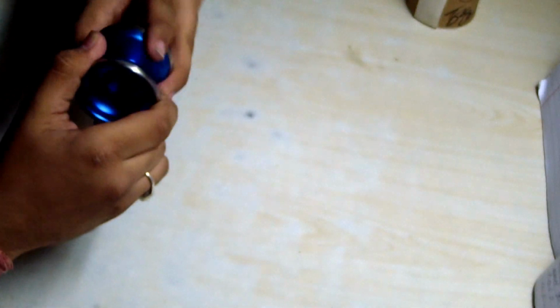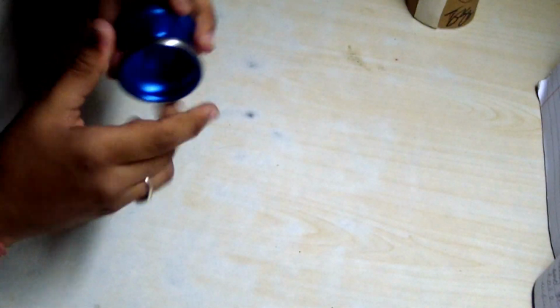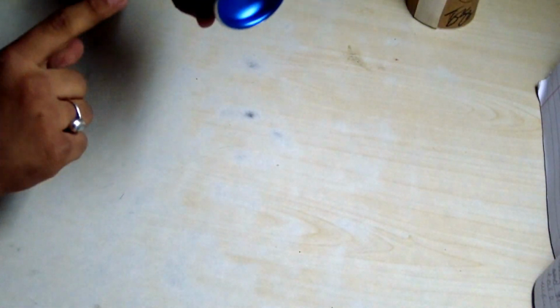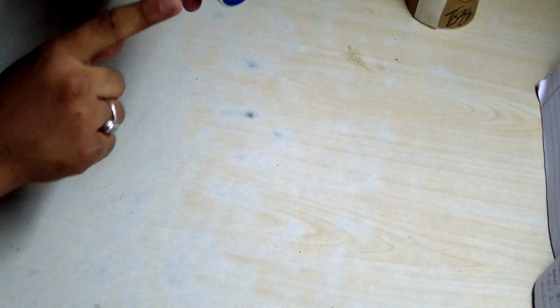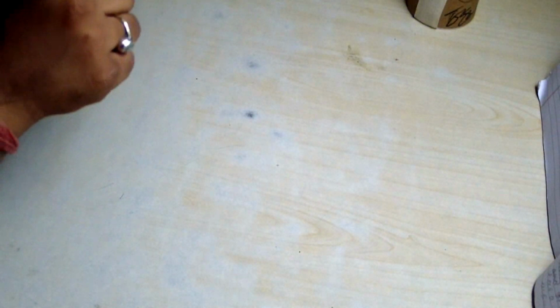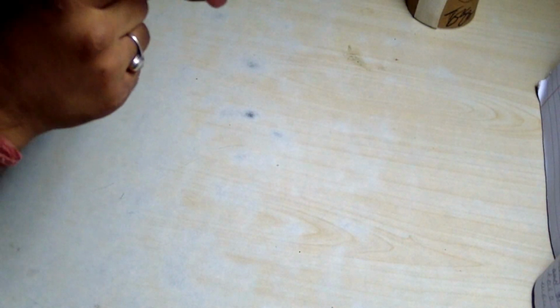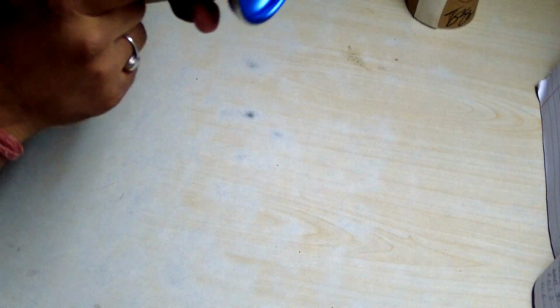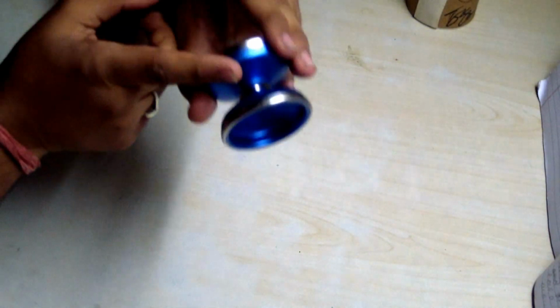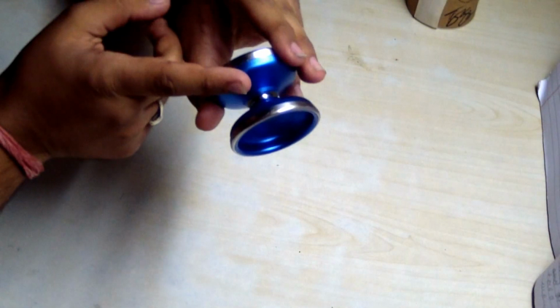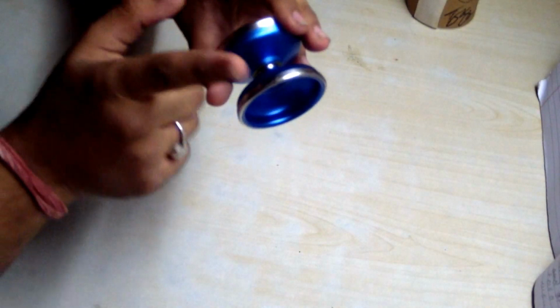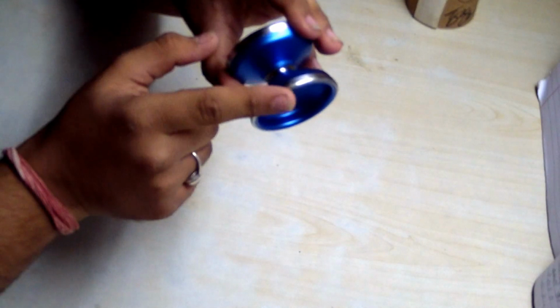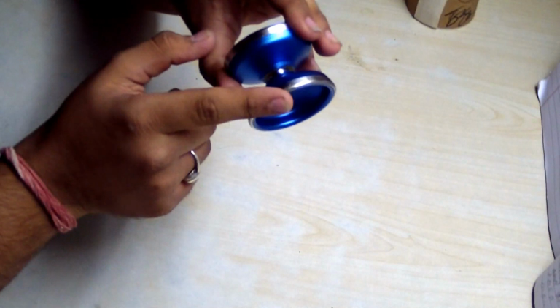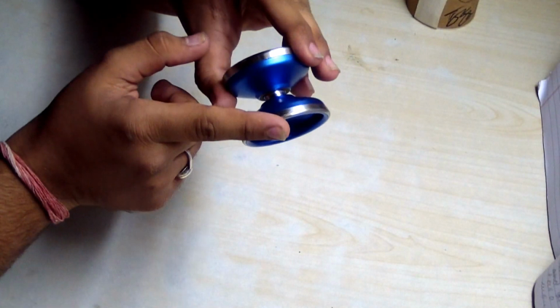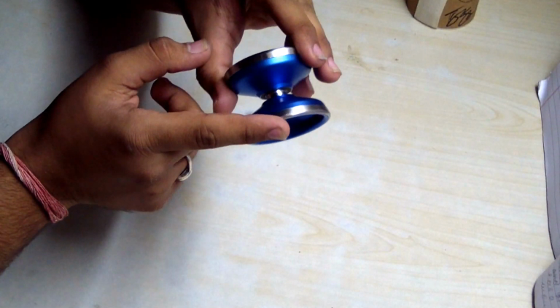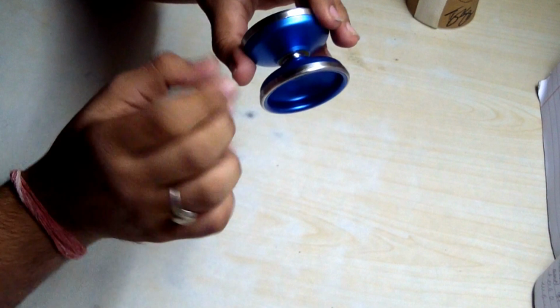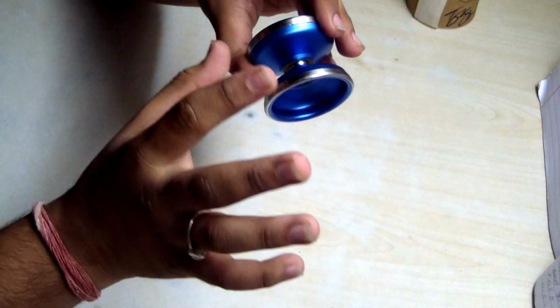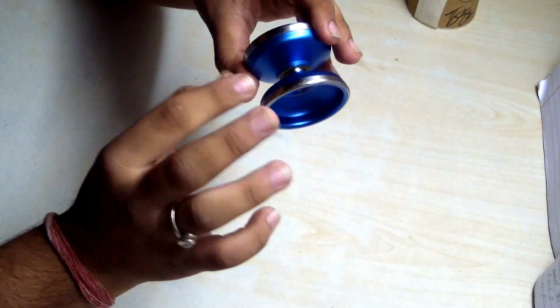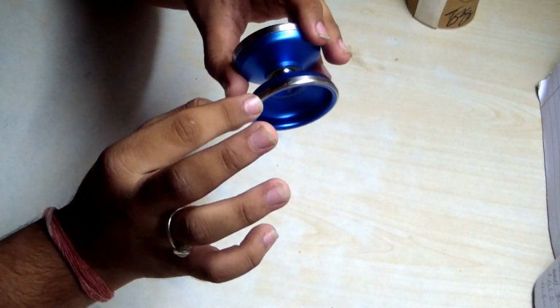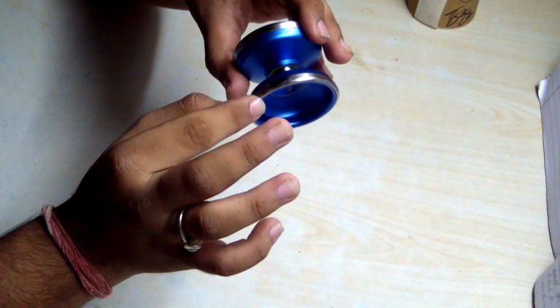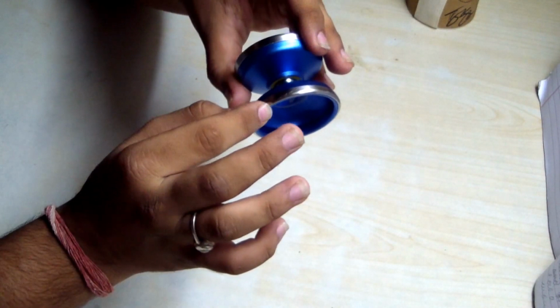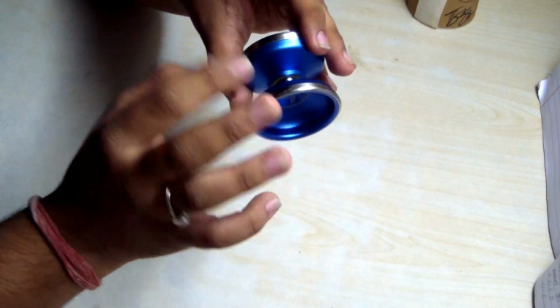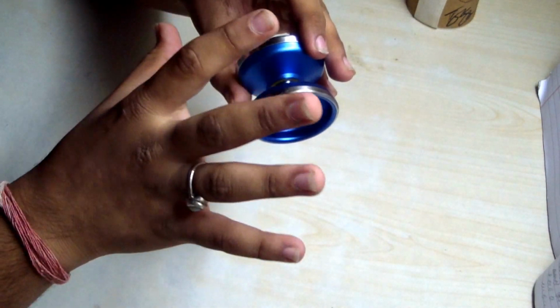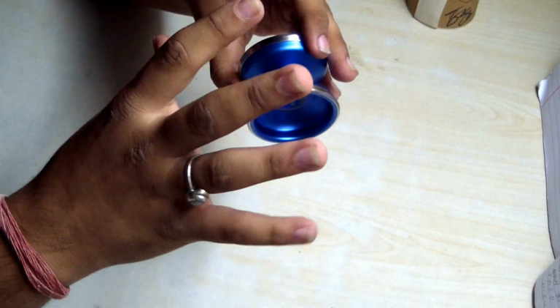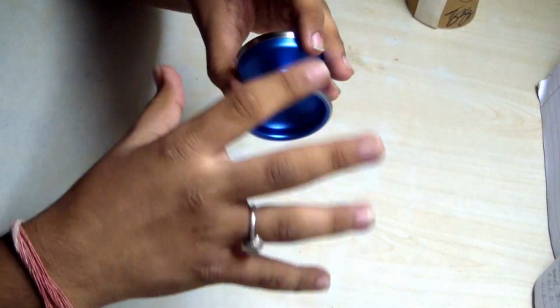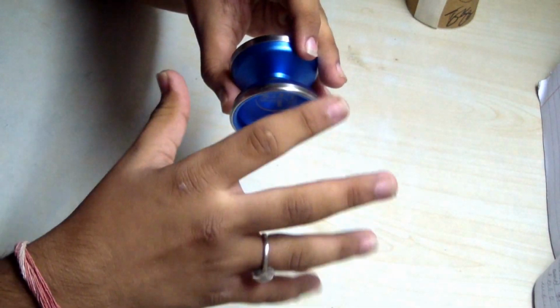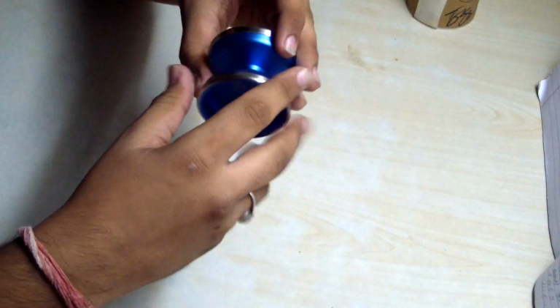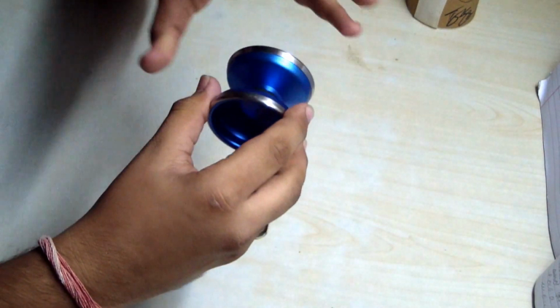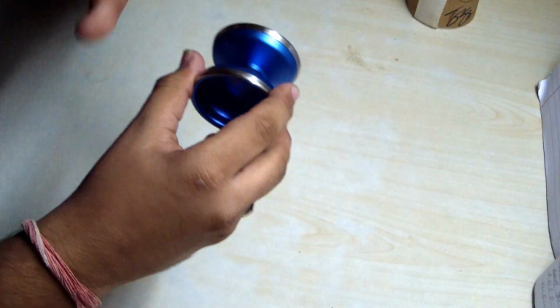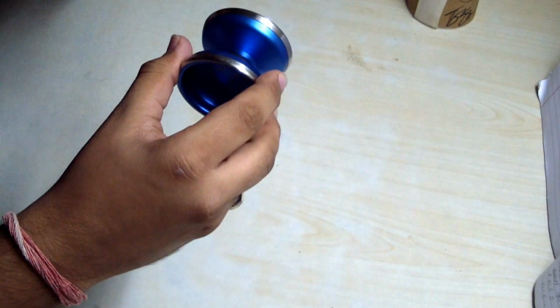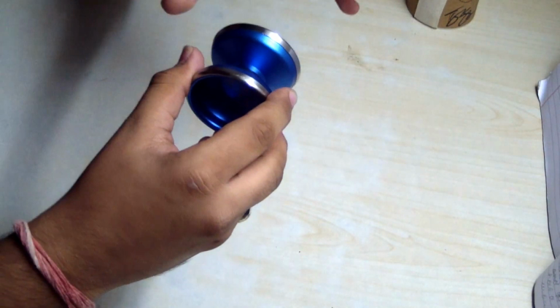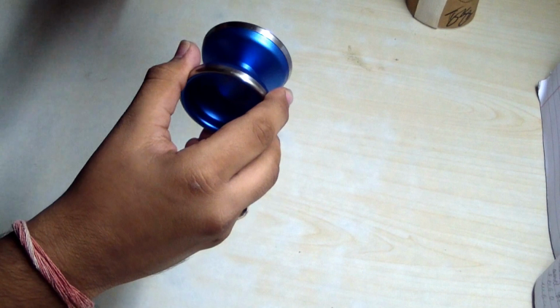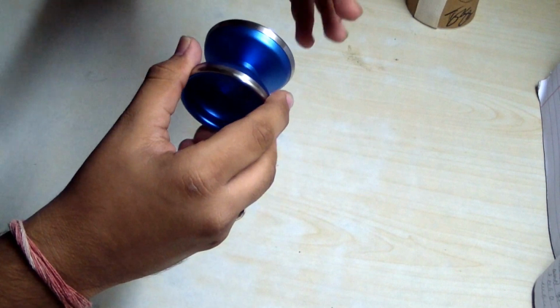This is a bi-metal yo-yo. As you can see, it has an aluminium body and stainless steel rings. These rims make the yo-yo pretty stable and give it a very good spin time.